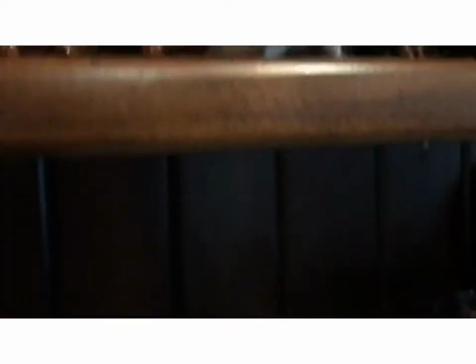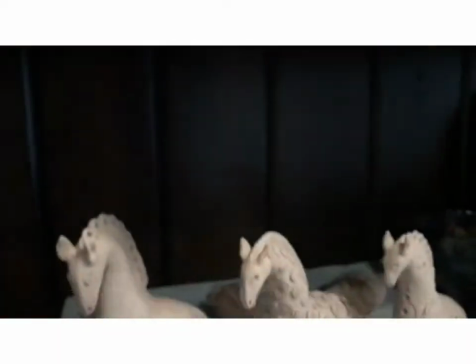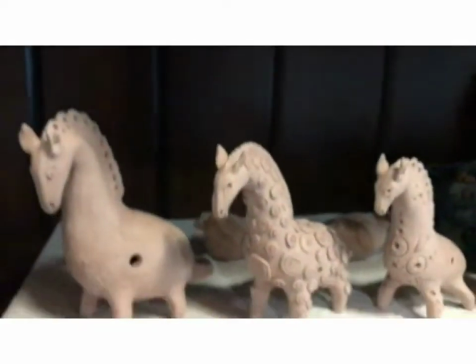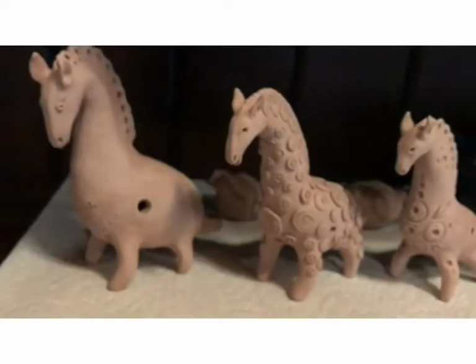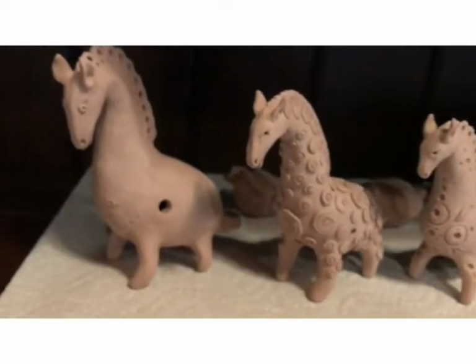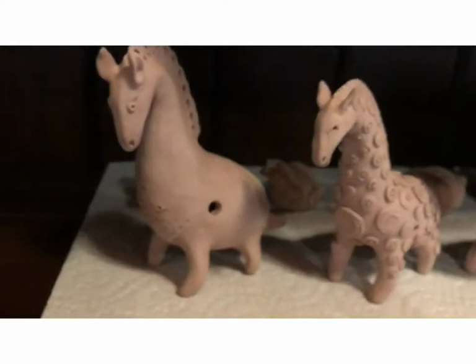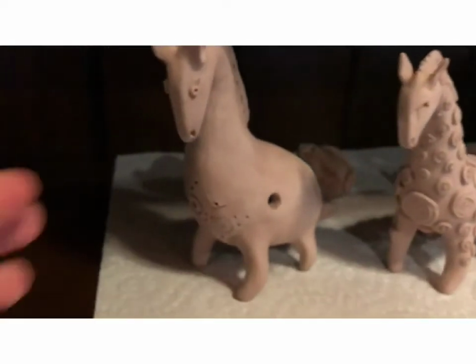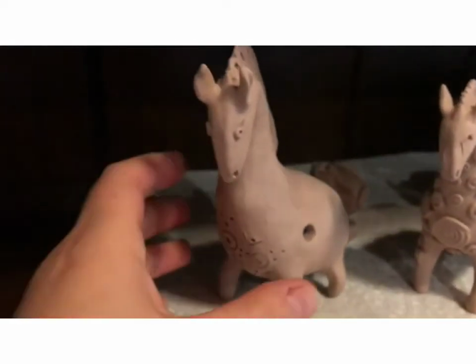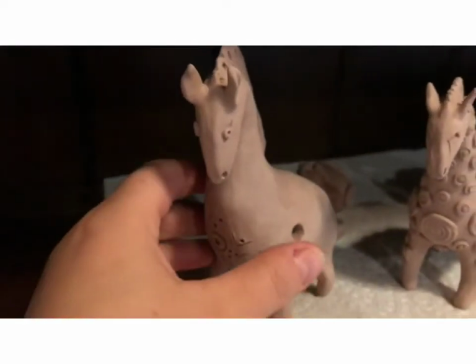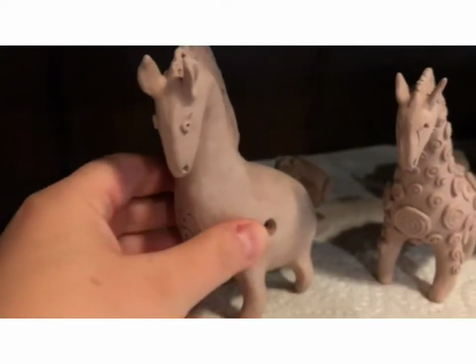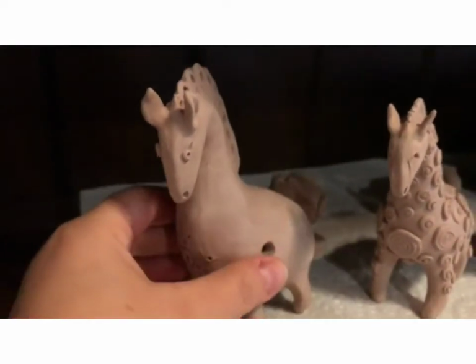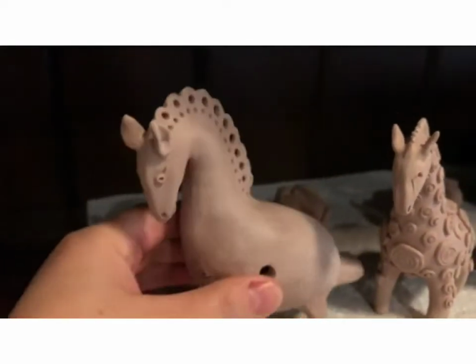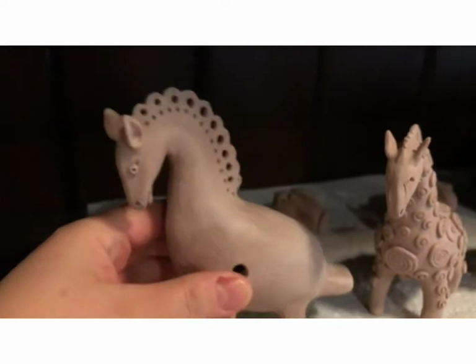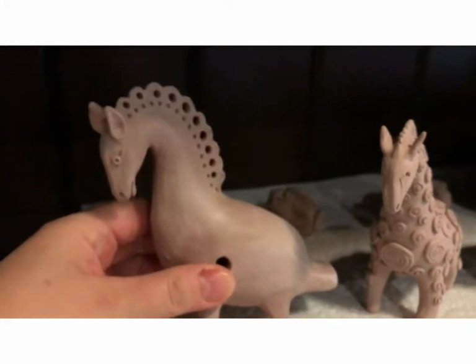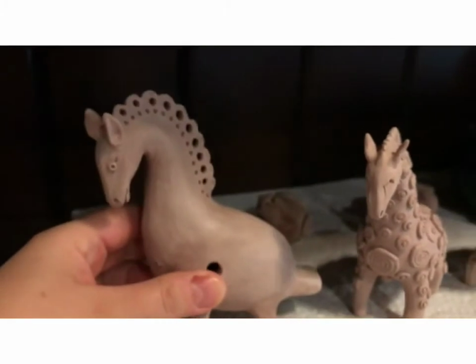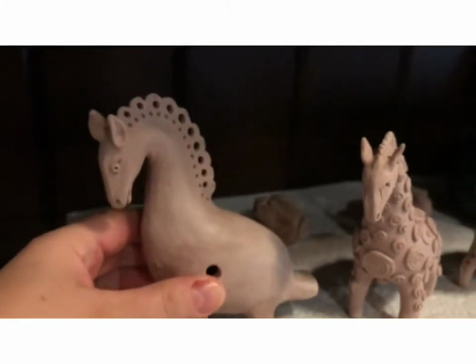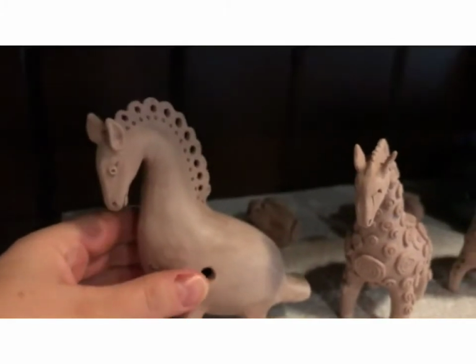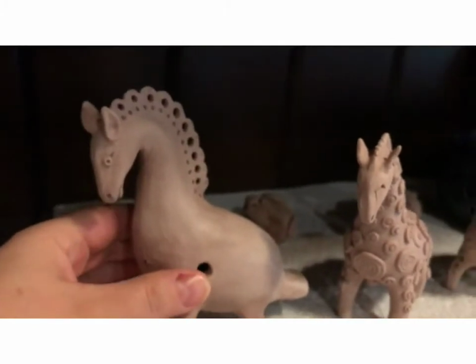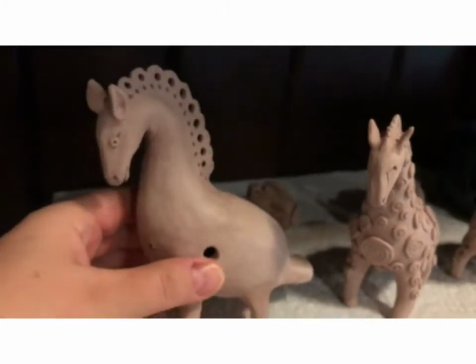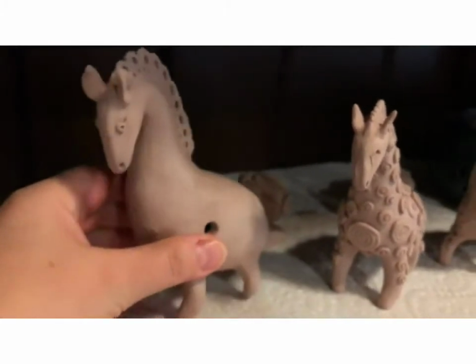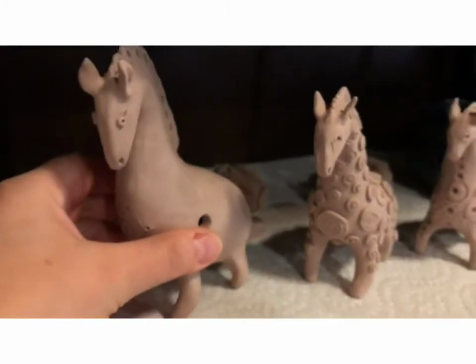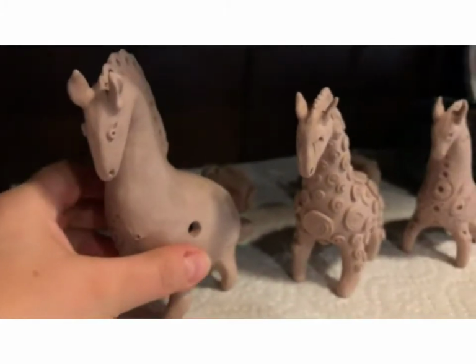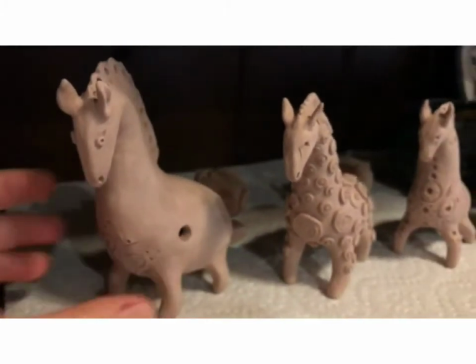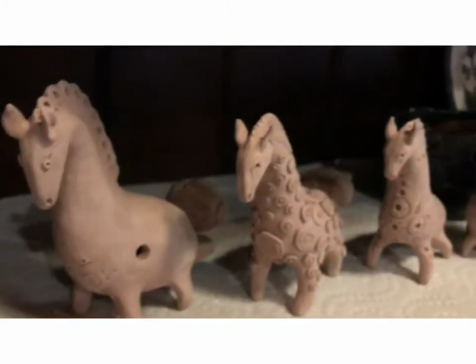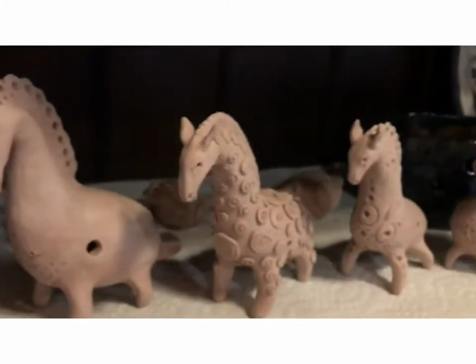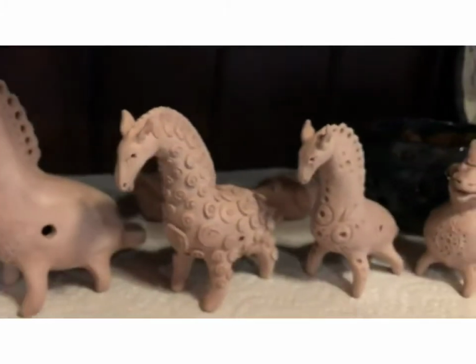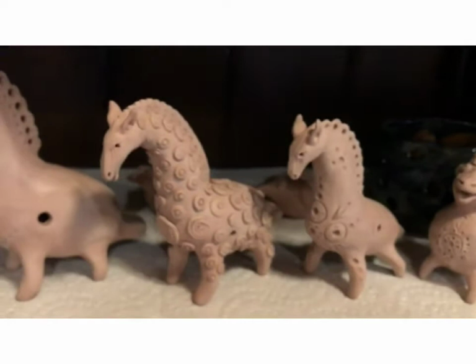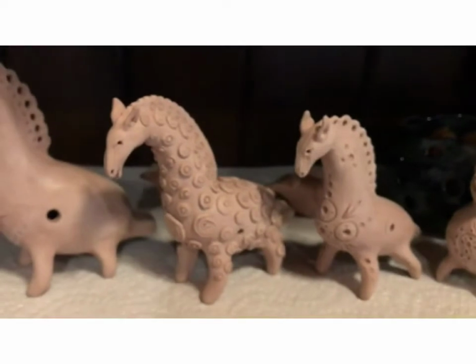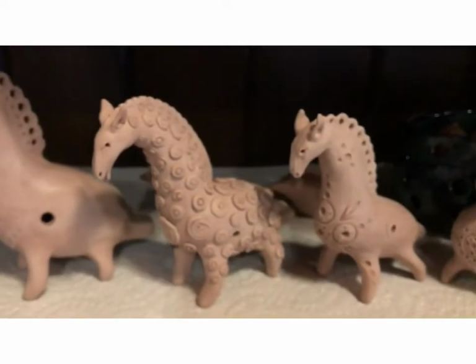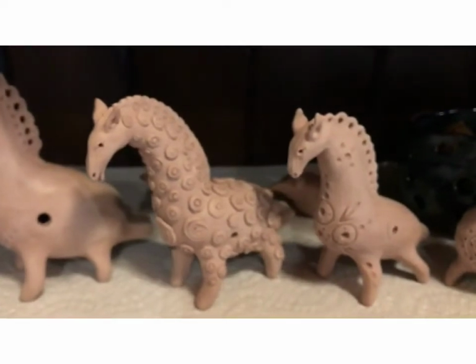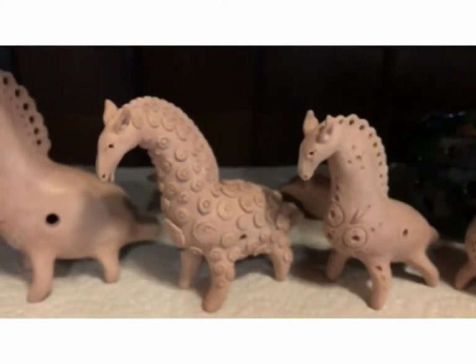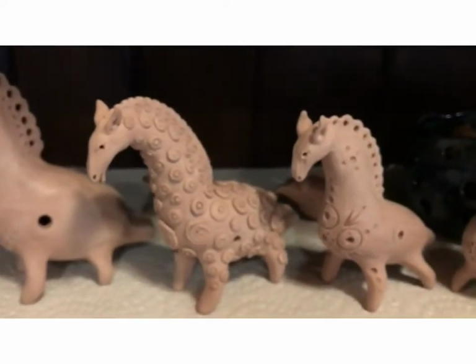And this one is unfired — they didn't fire yet. I need to do it later, just collect some more and load the kiln and fire it.